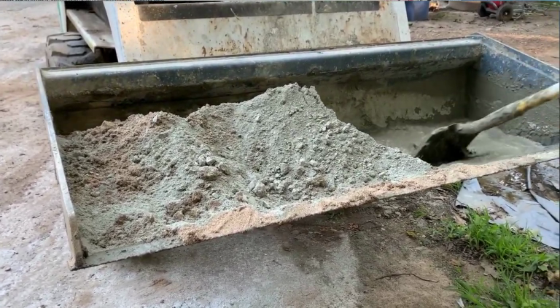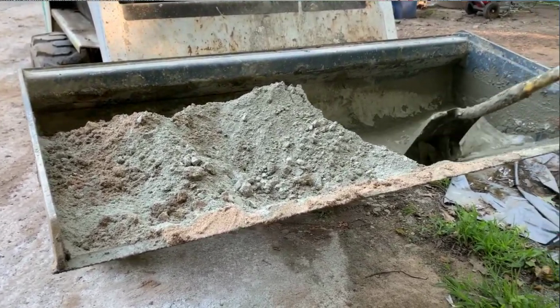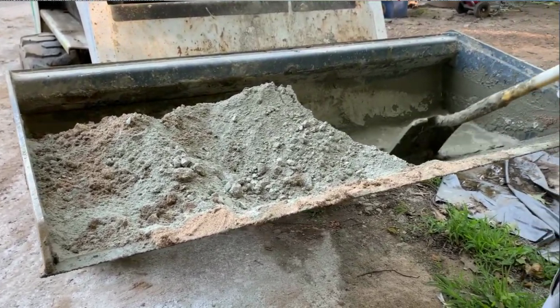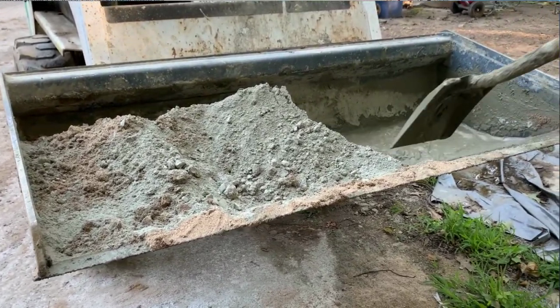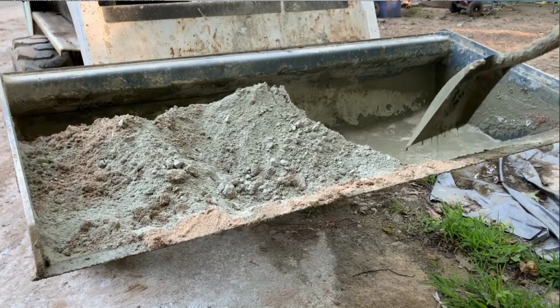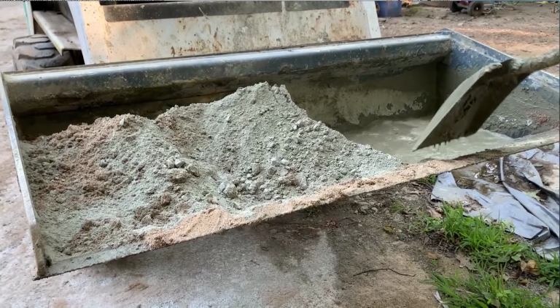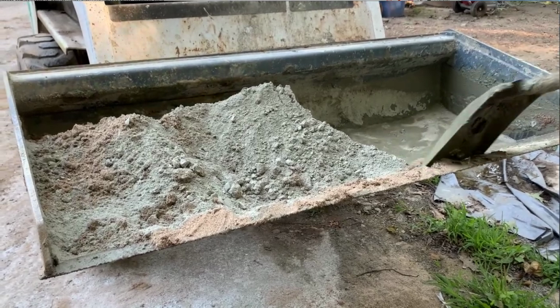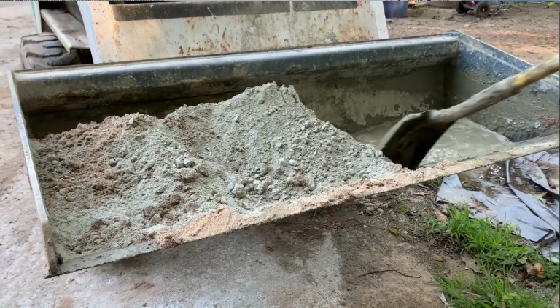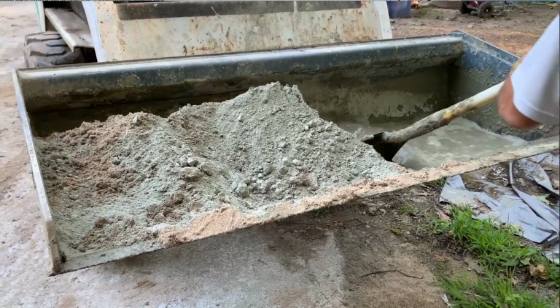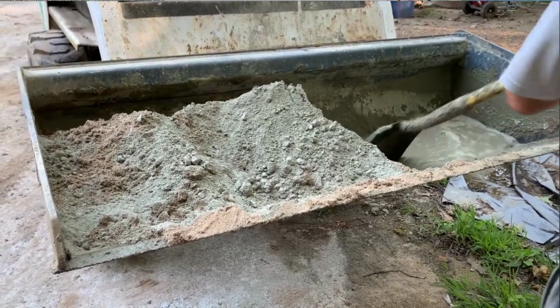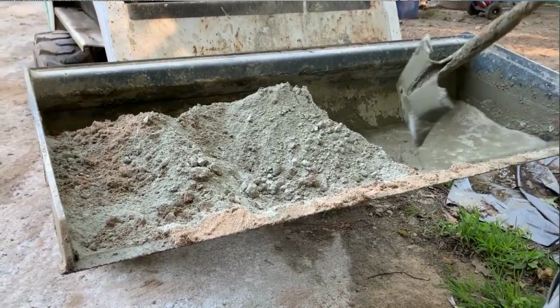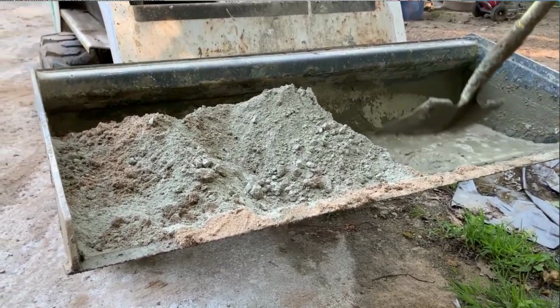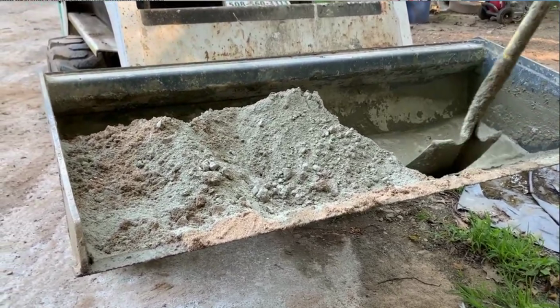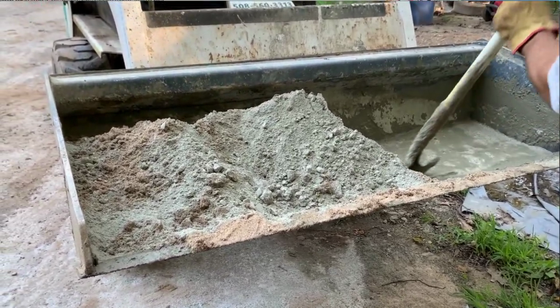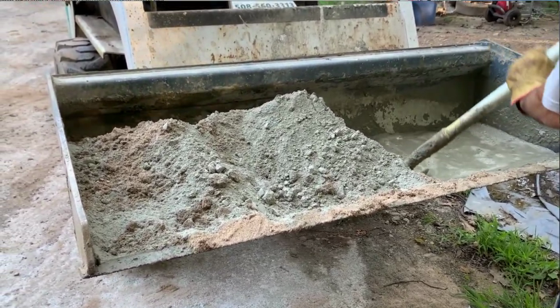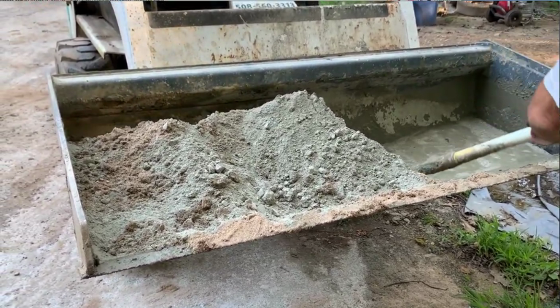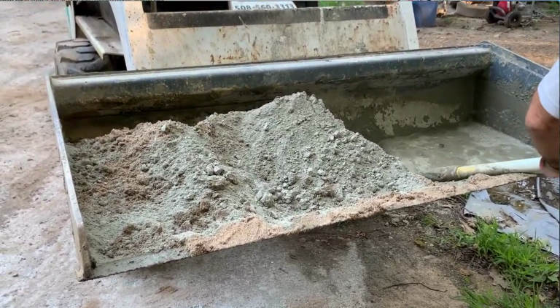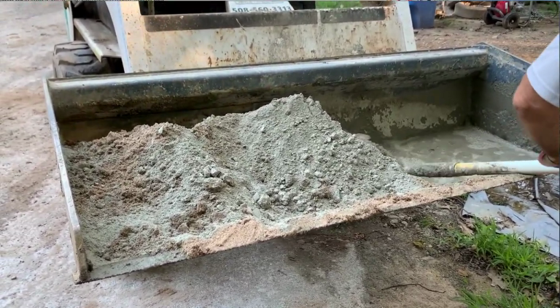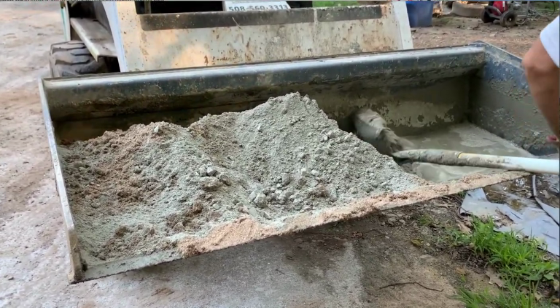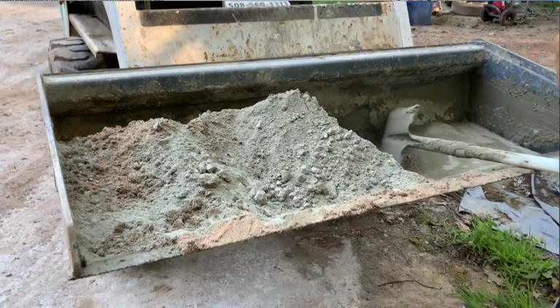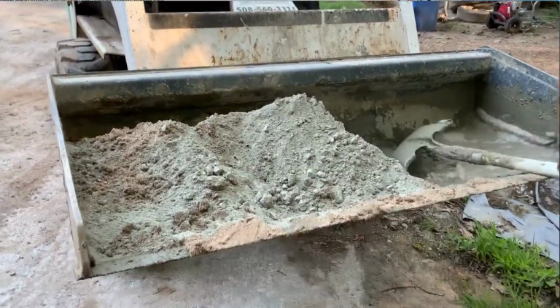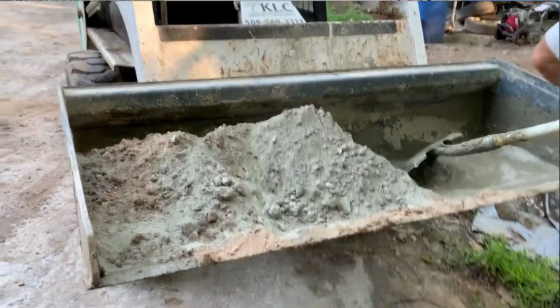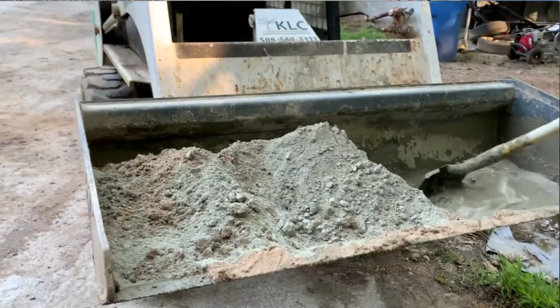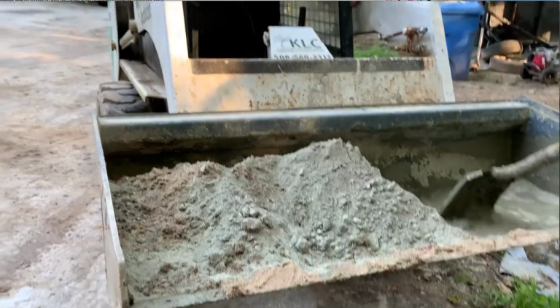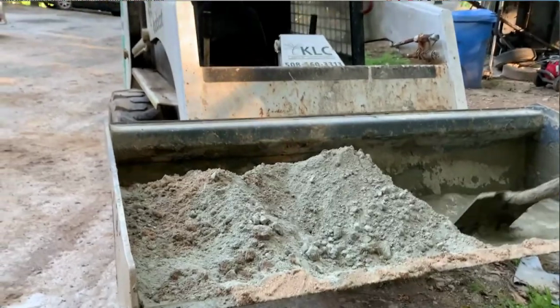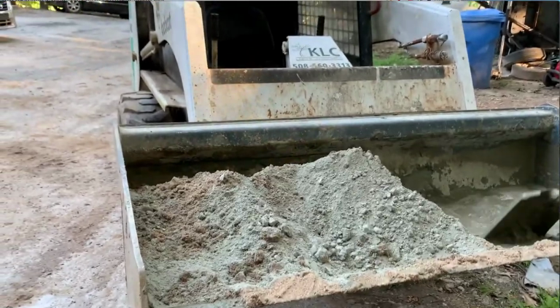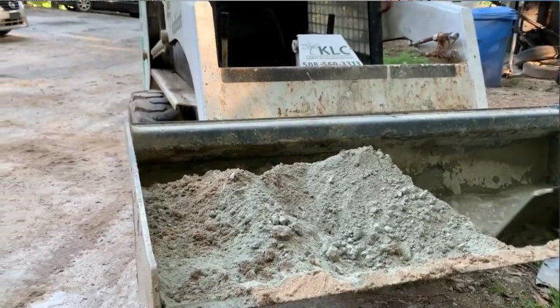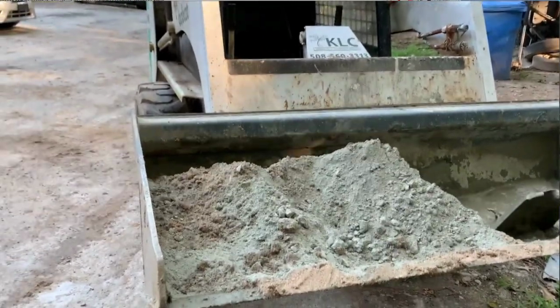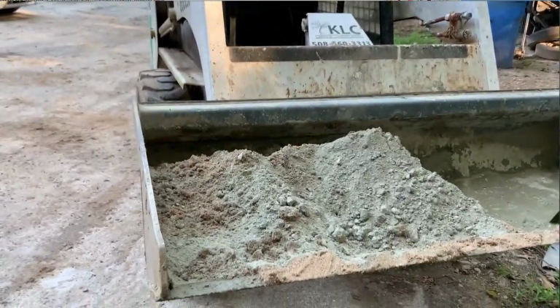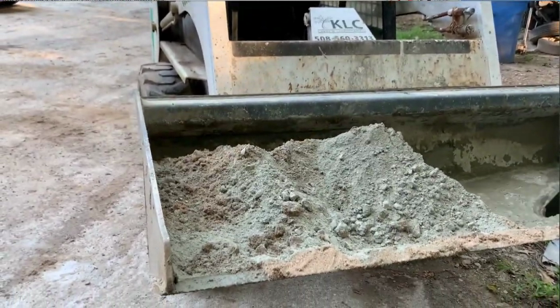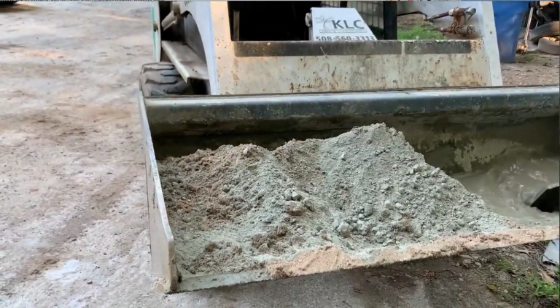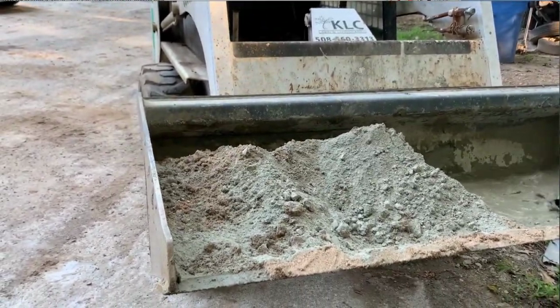Basically what I would do is go ahead and mix the concrete and the sand with the water until it's a nice consistent slurry.